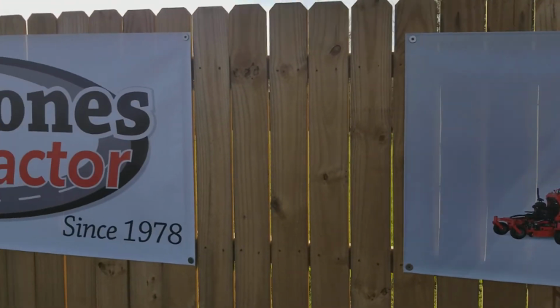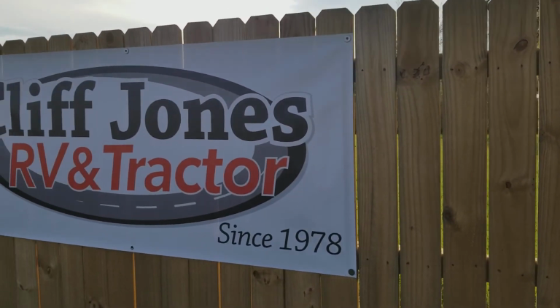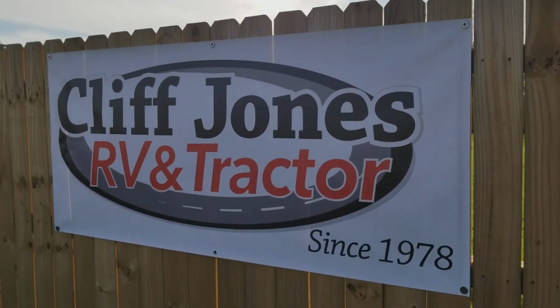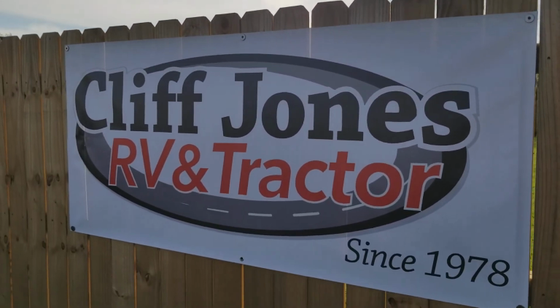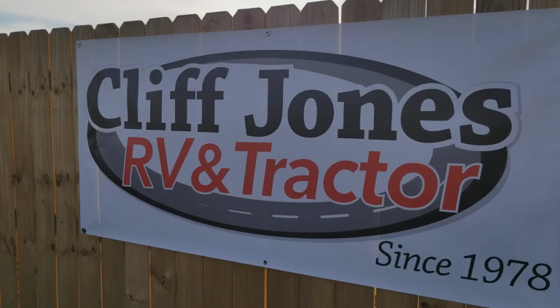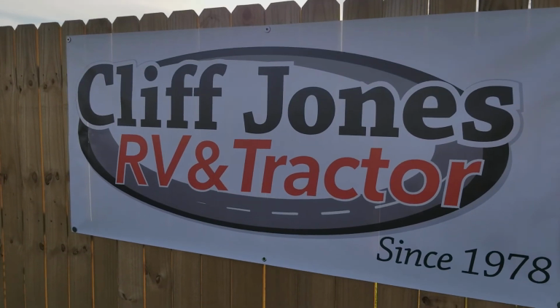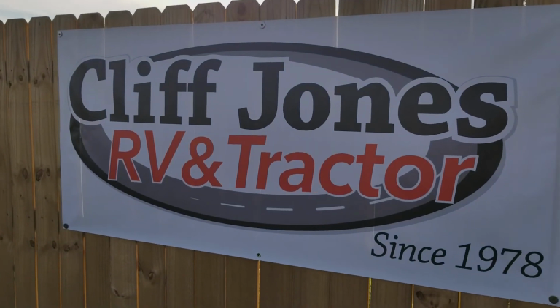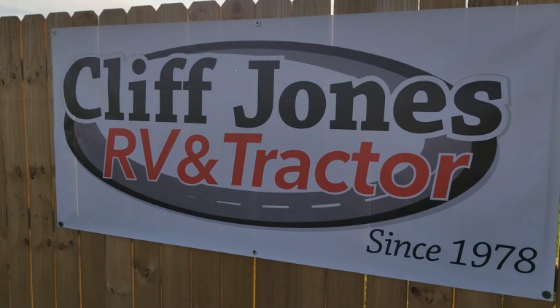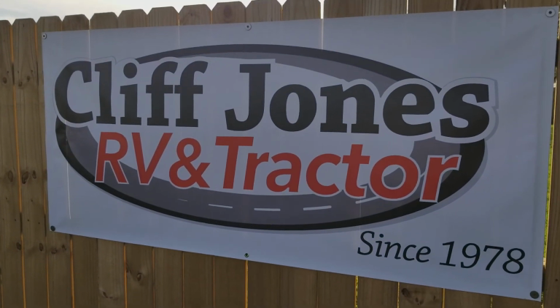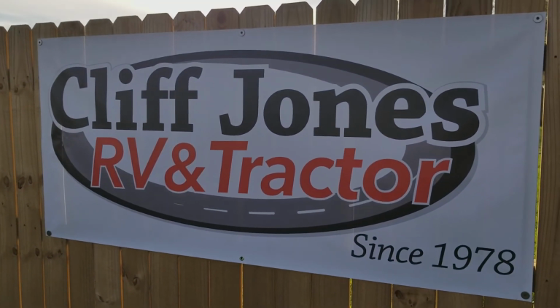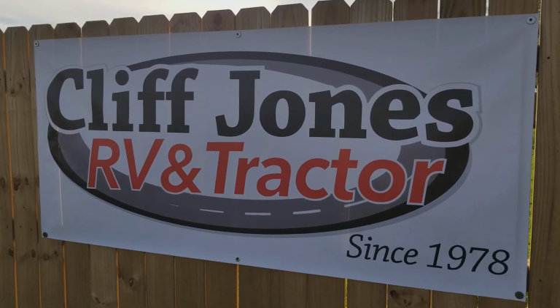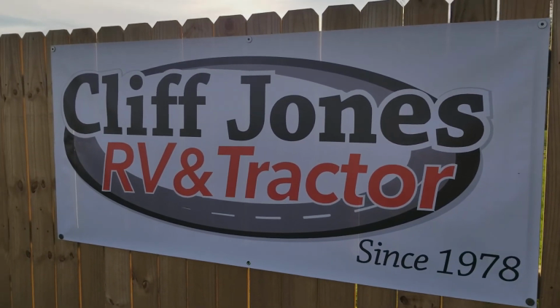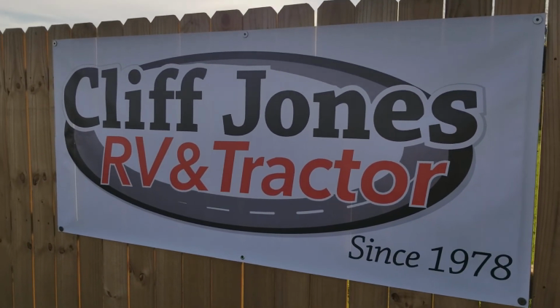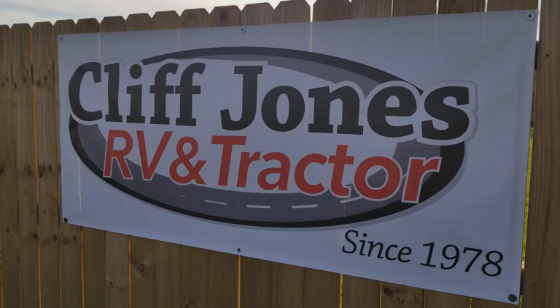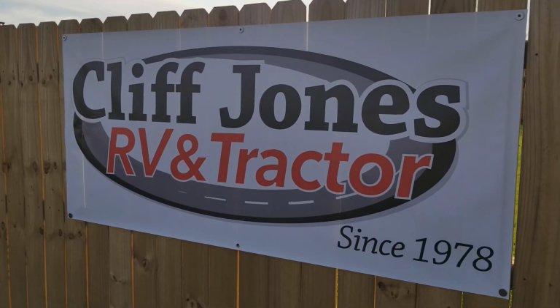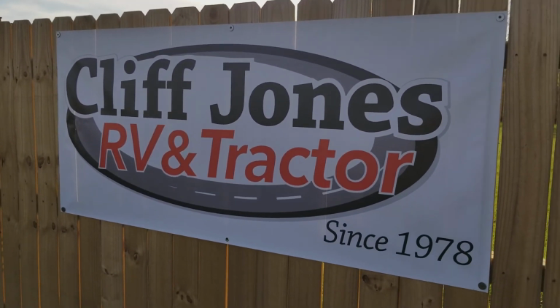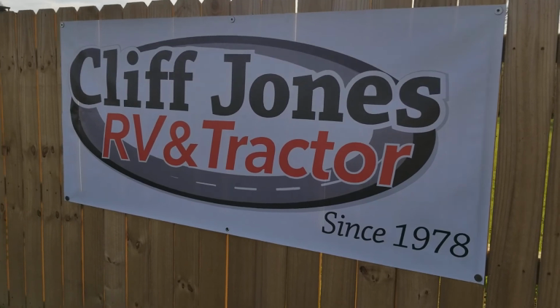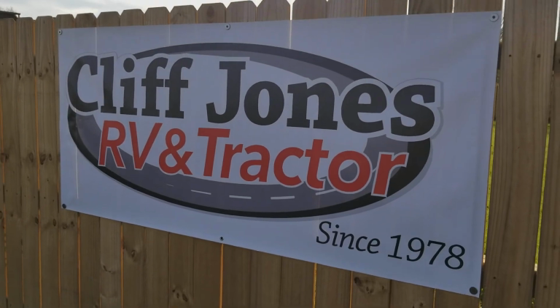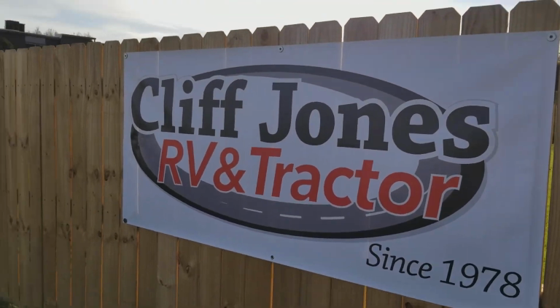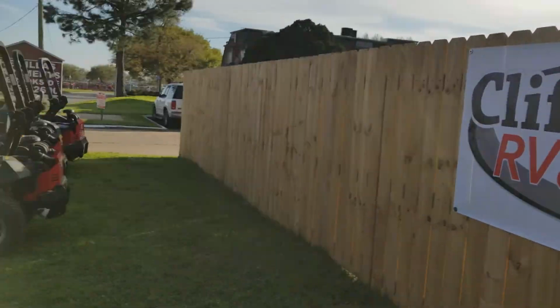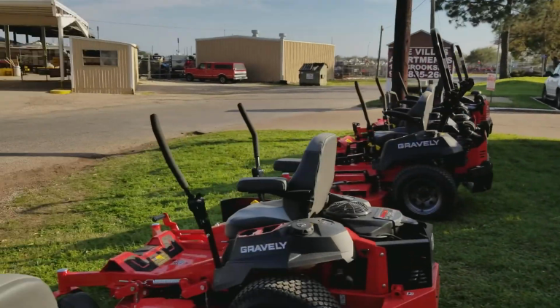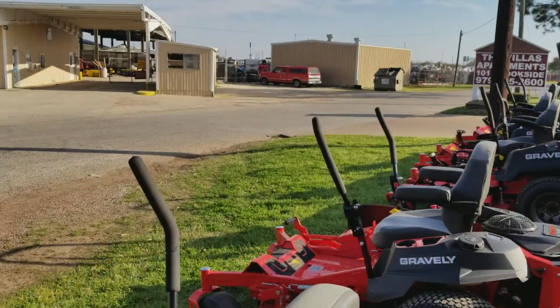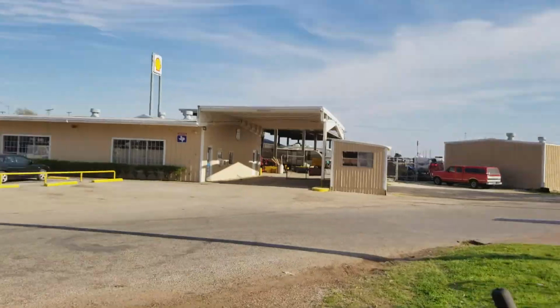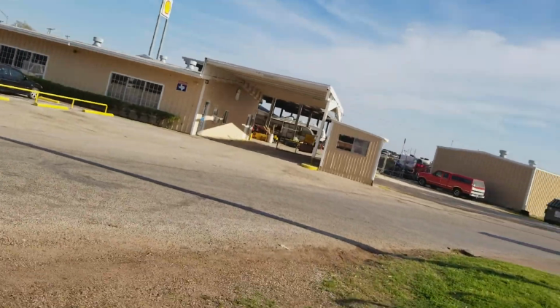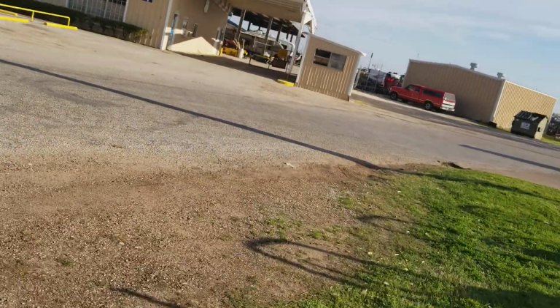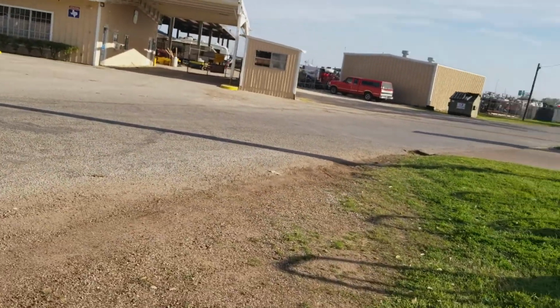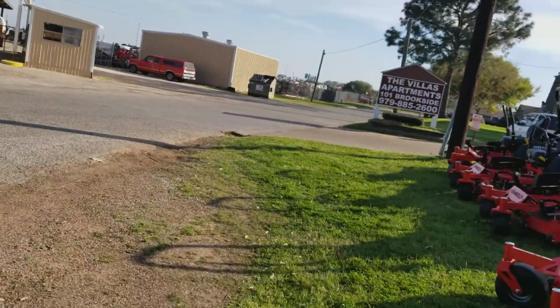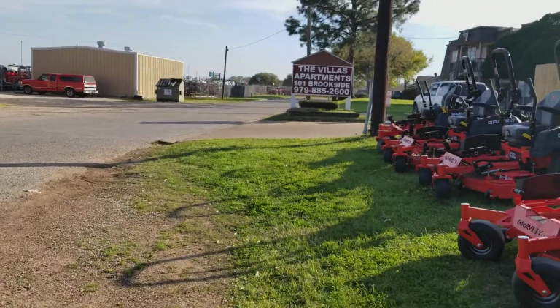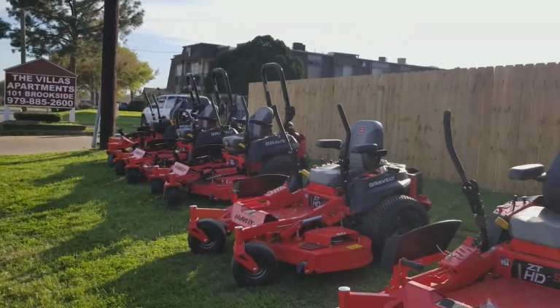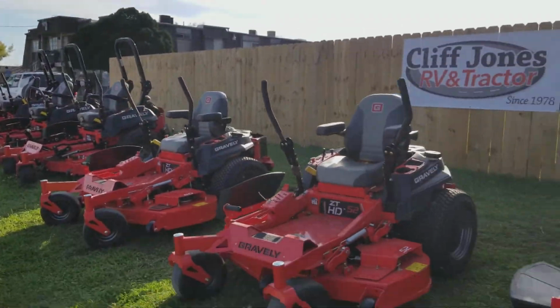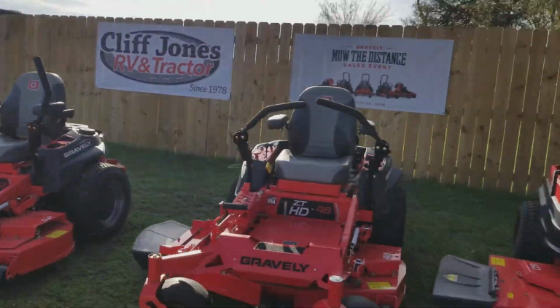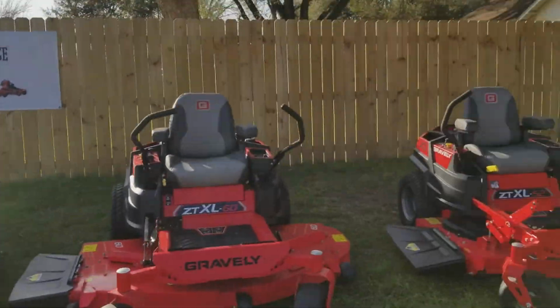We are located in Seeley, Texas off Interstate 10, exit 720, 1629 South Circle Street, Seeley, Texas 77474. Google Cliff Jones and it'll show up — RVs or tractors.